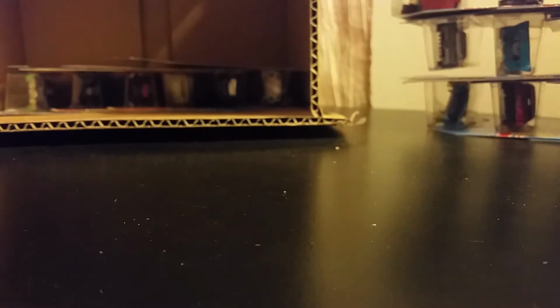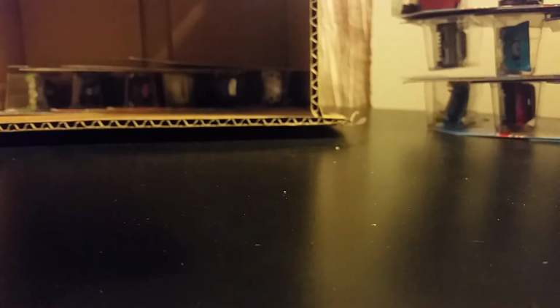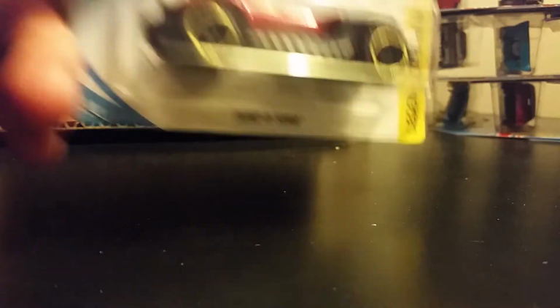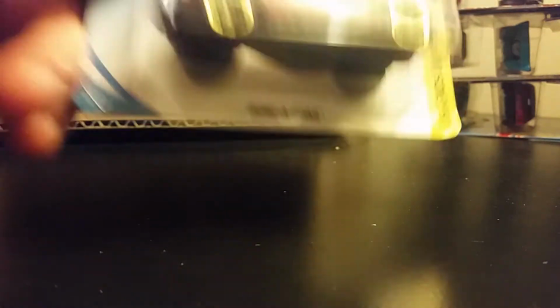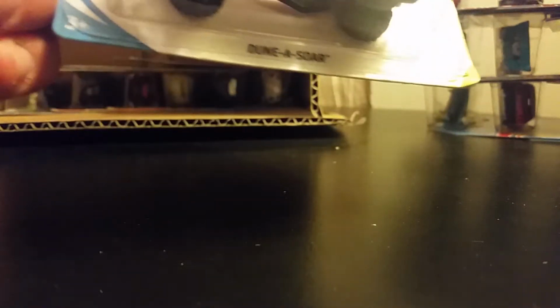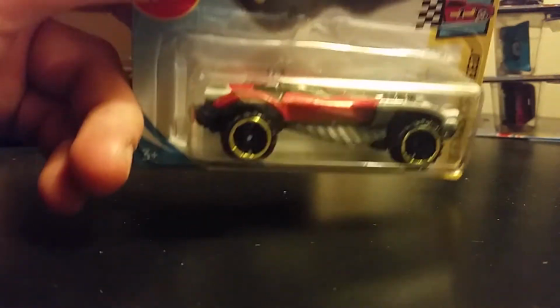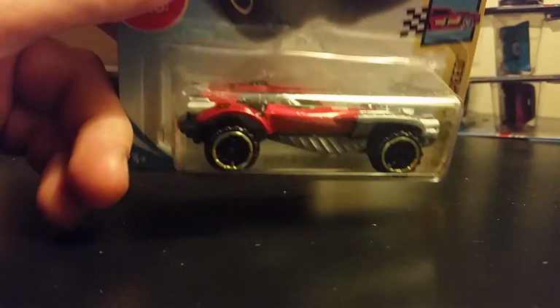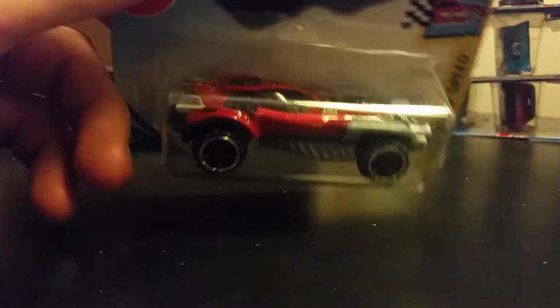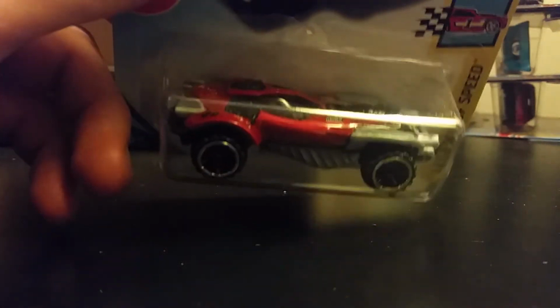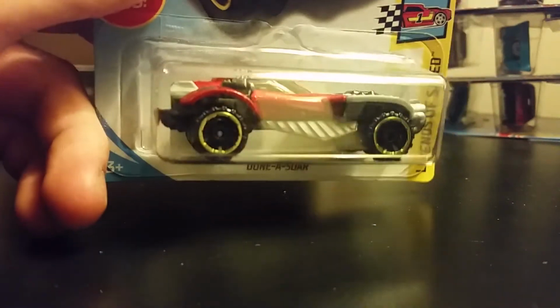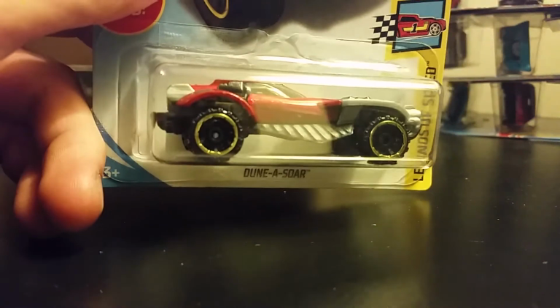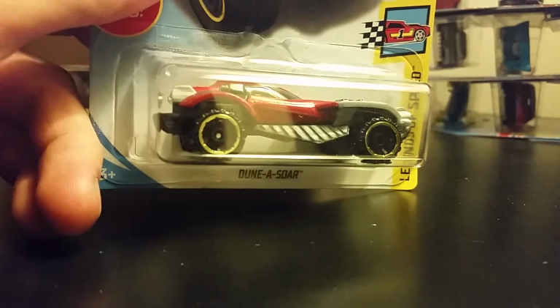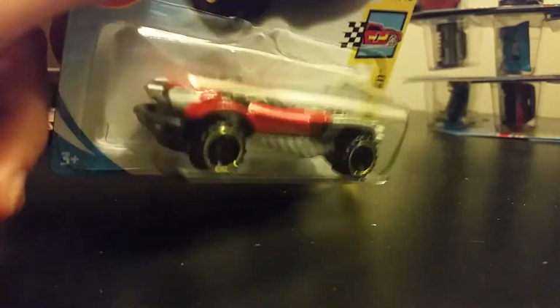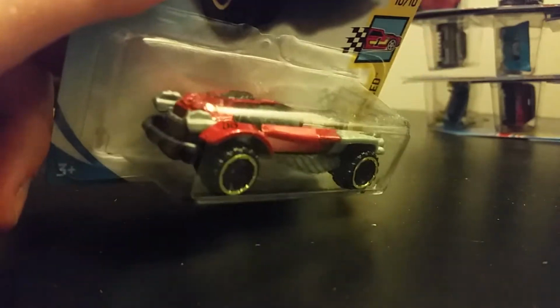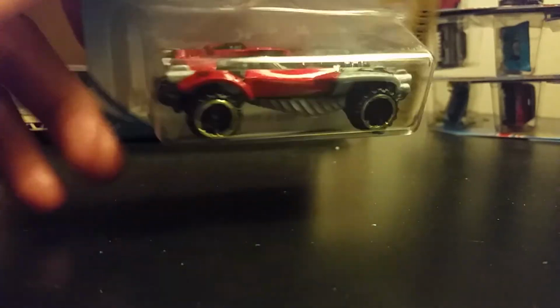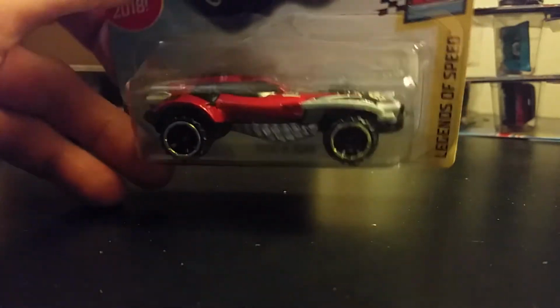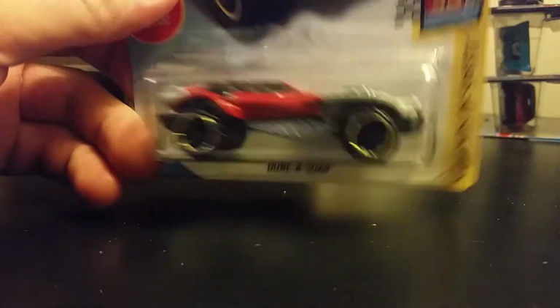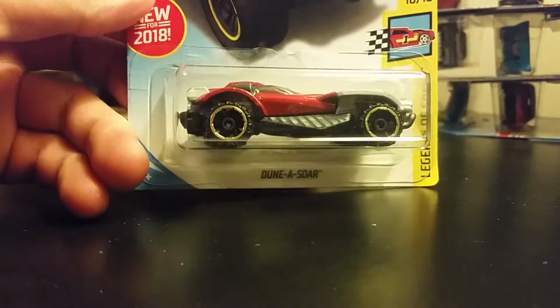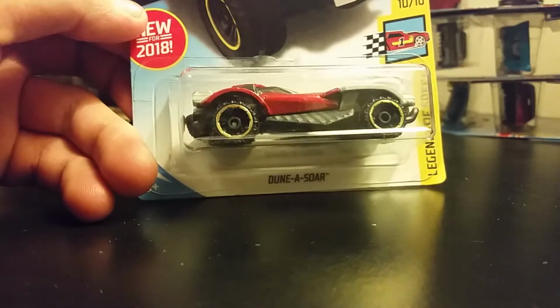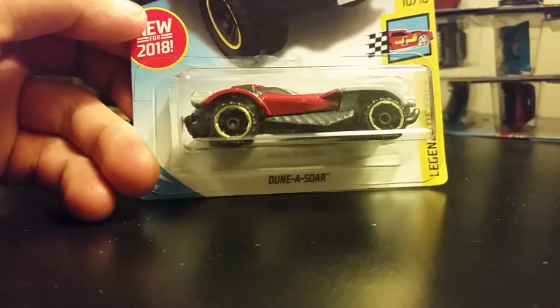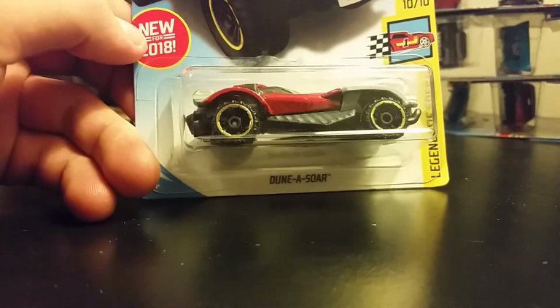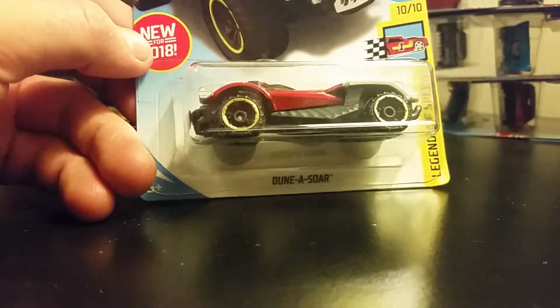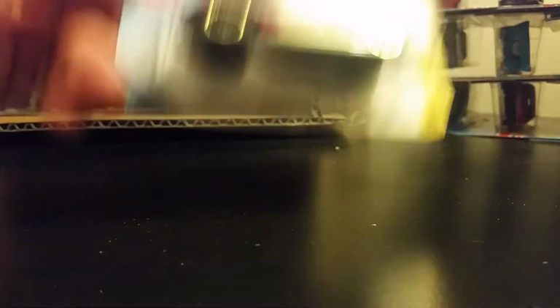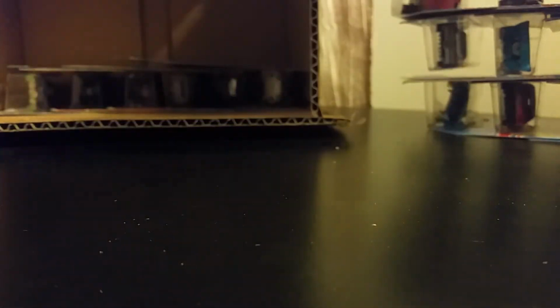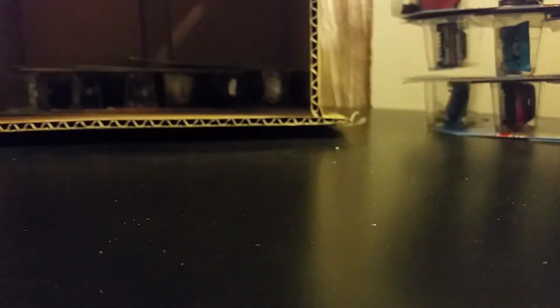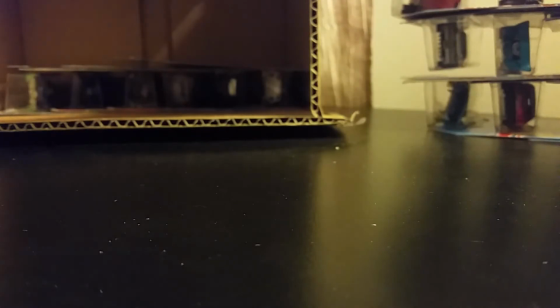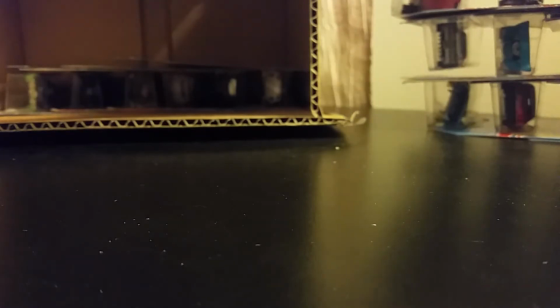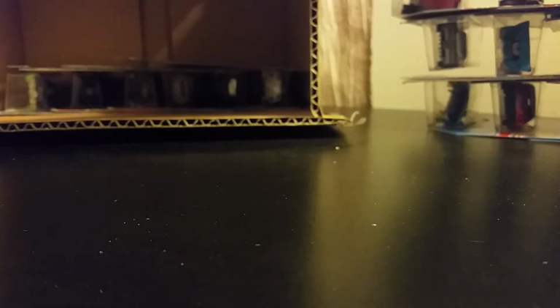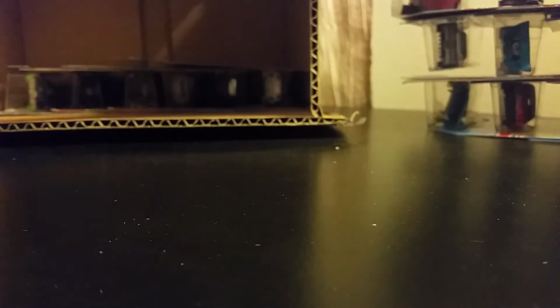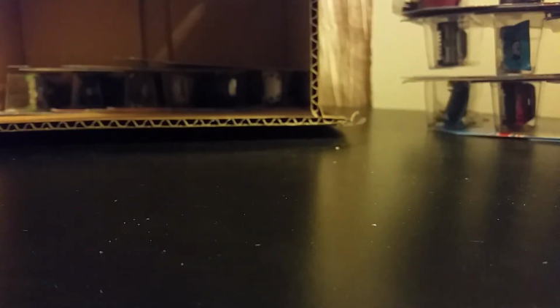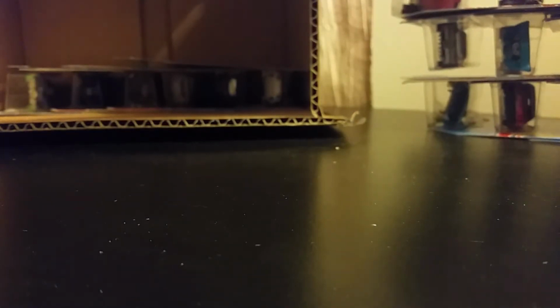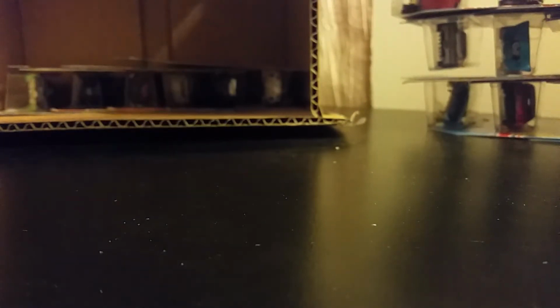Duna Soar — this is an interesting fantasy casting. It's new for 2018.